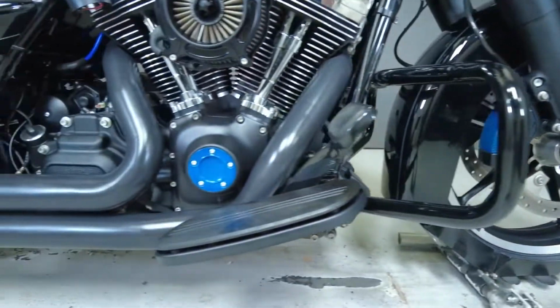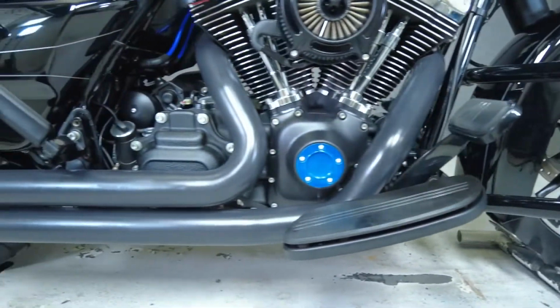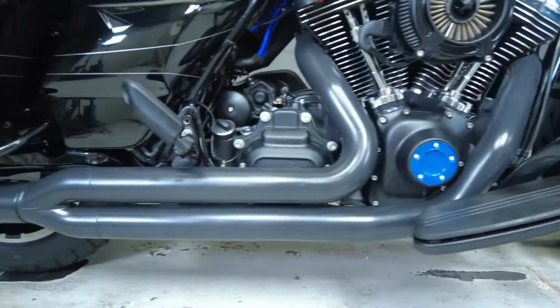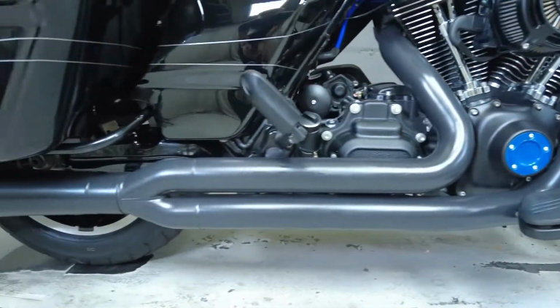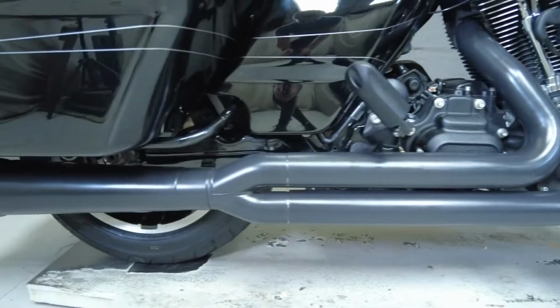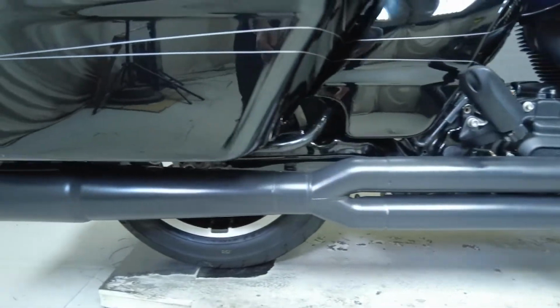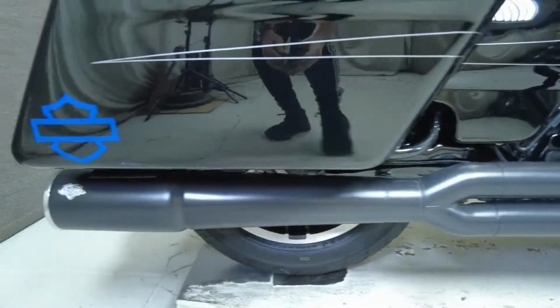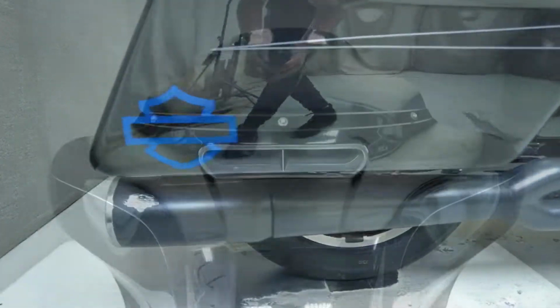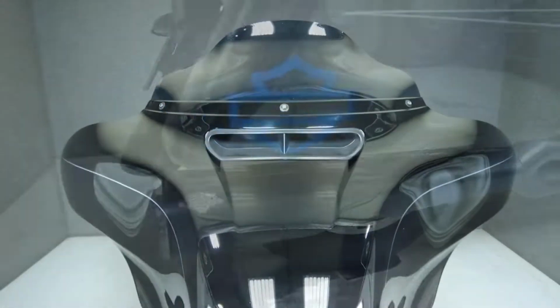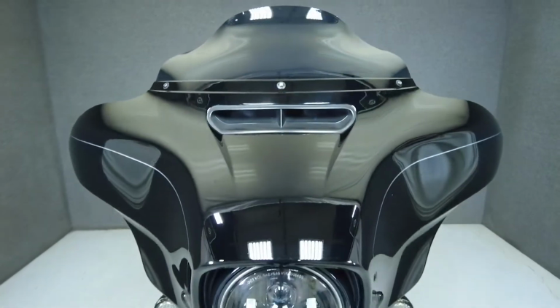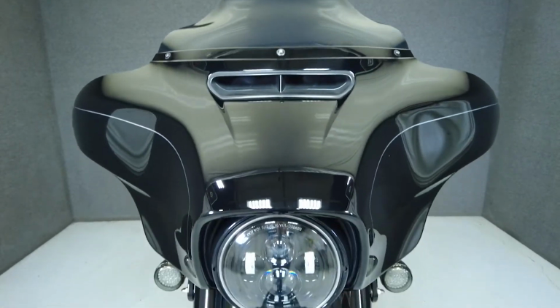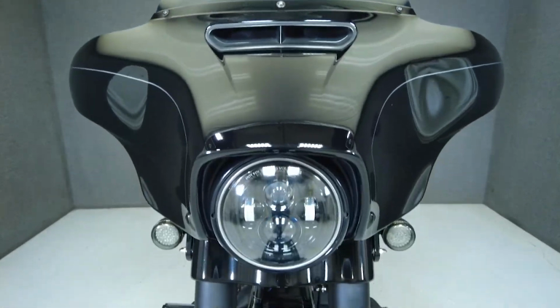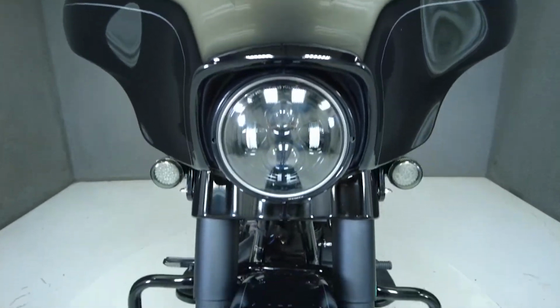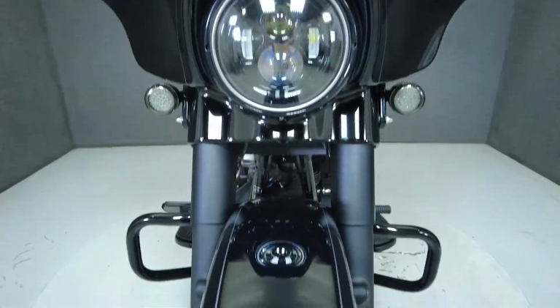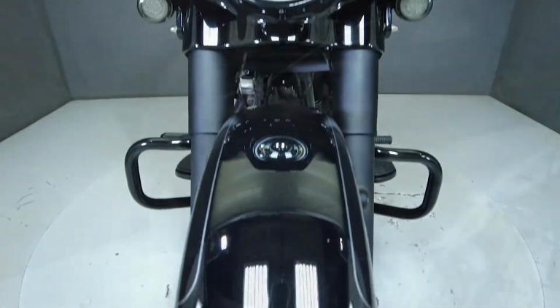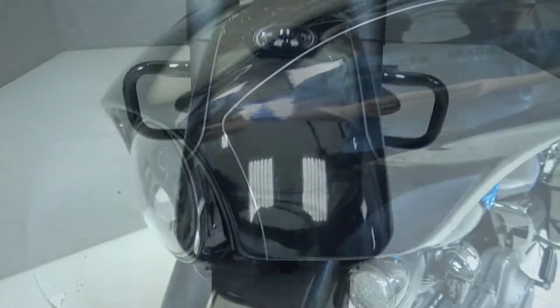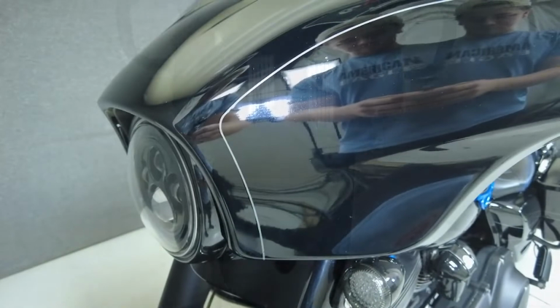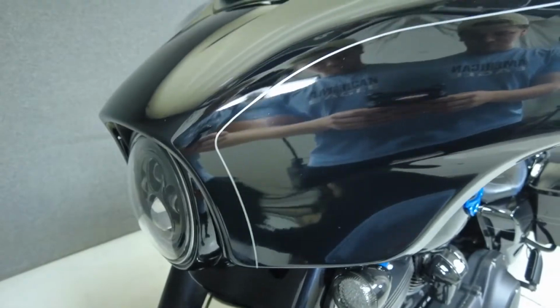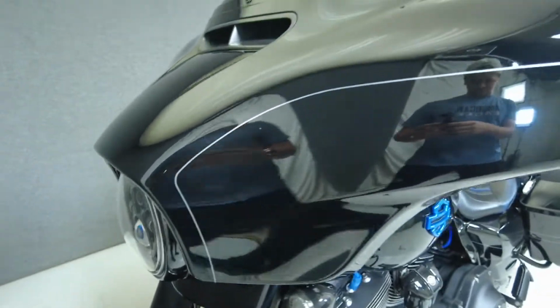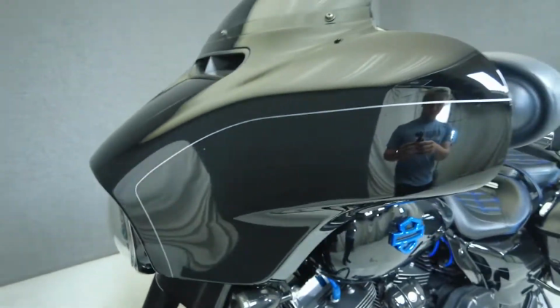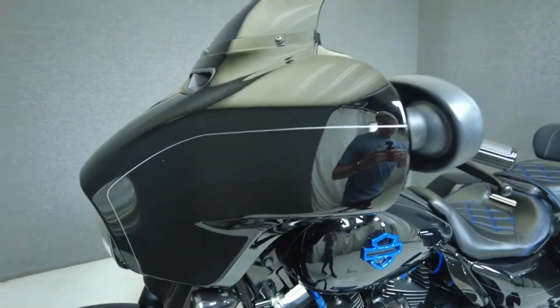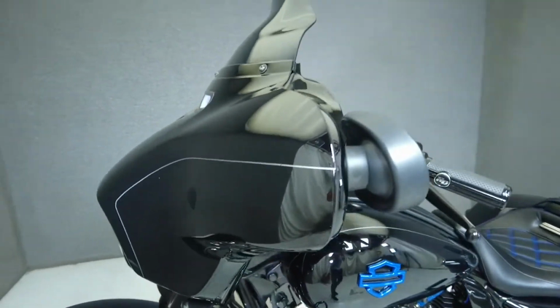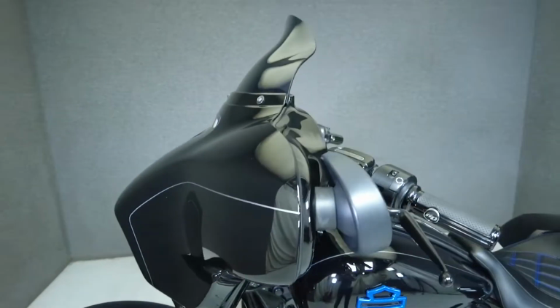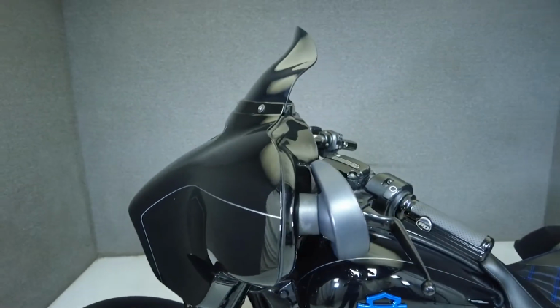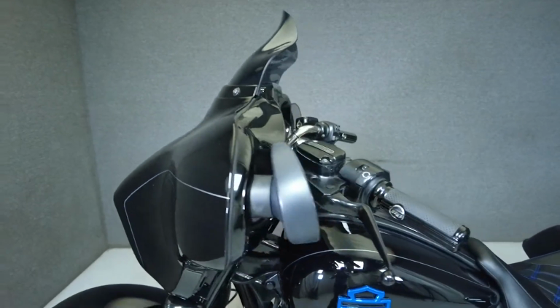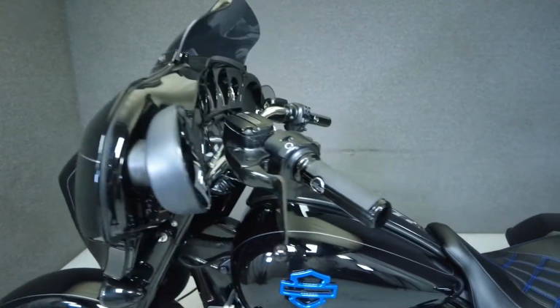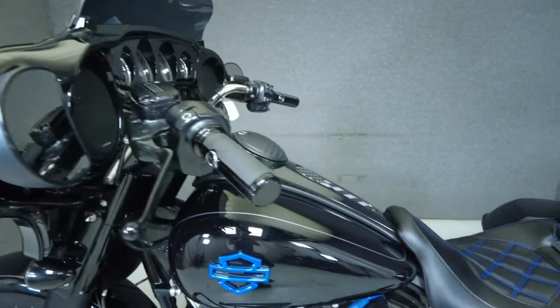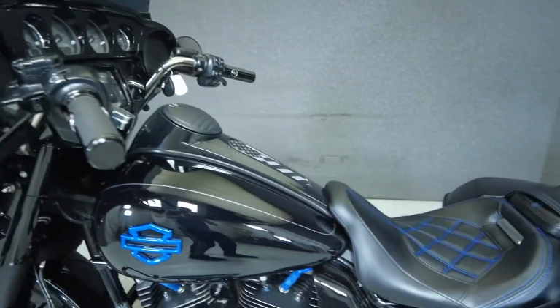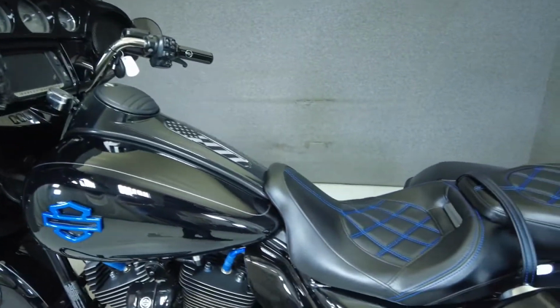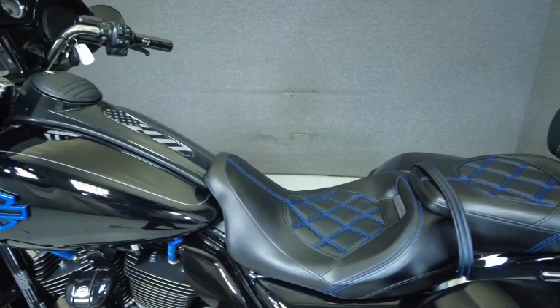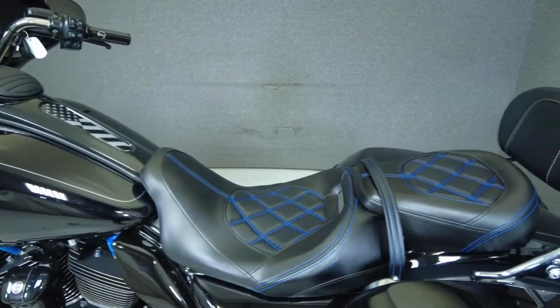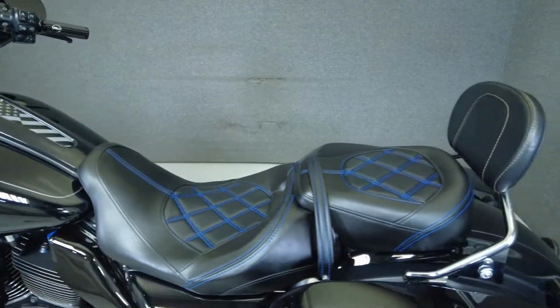It also features an LED headlight, LED front turn signals, LED taillight, center fuel tank molding, fuel tank plate, aftermarket rider and passenger seats, and it comes equipped with navigation, ABS, cruise control, and a multifunction two-speaker audio system.